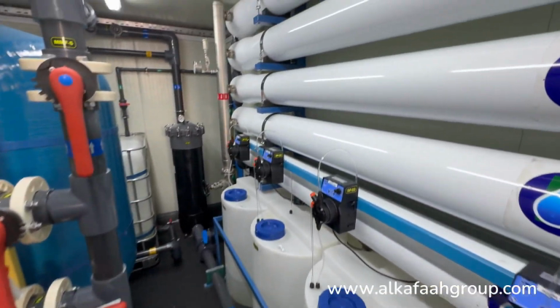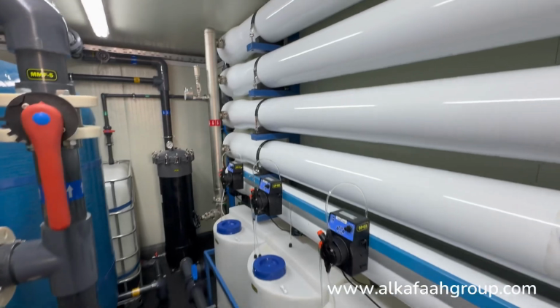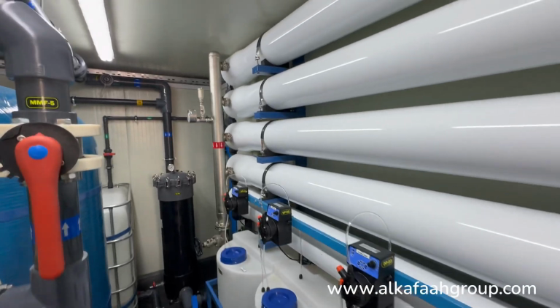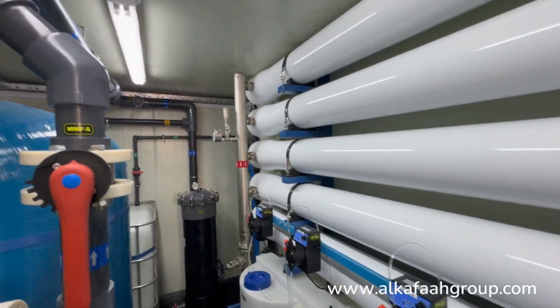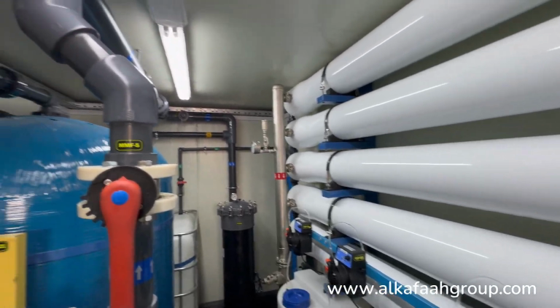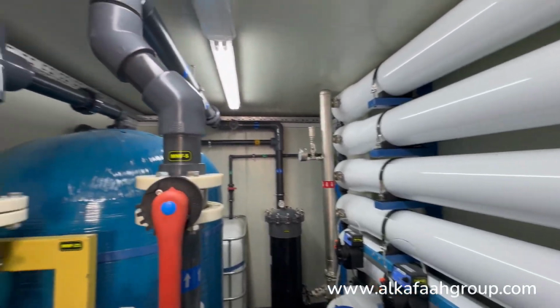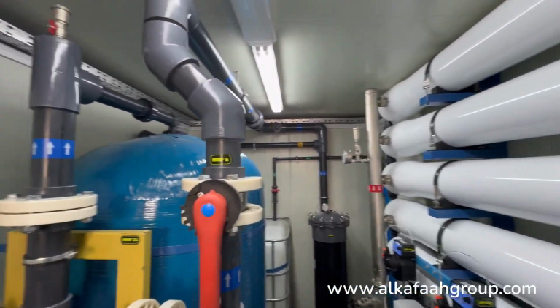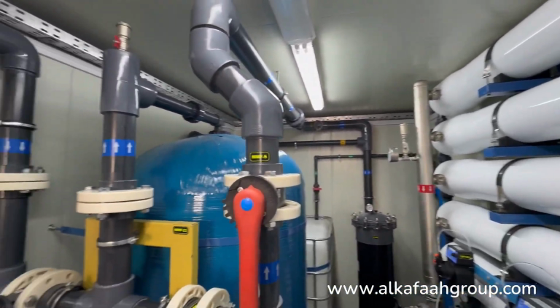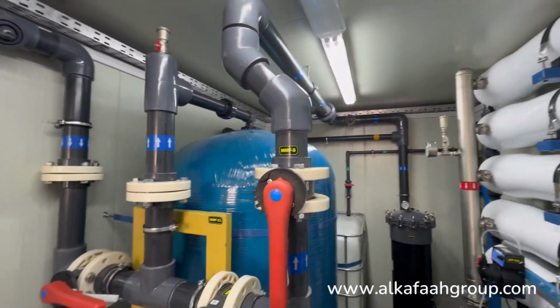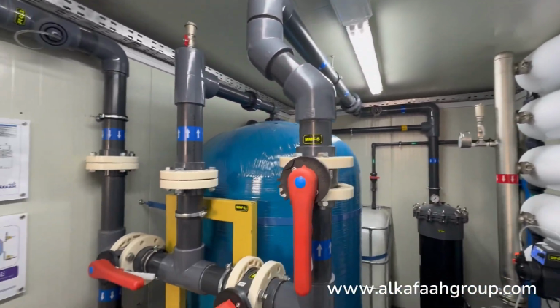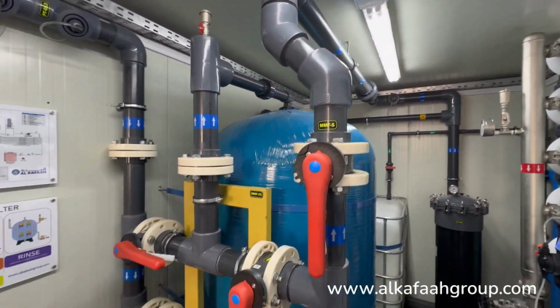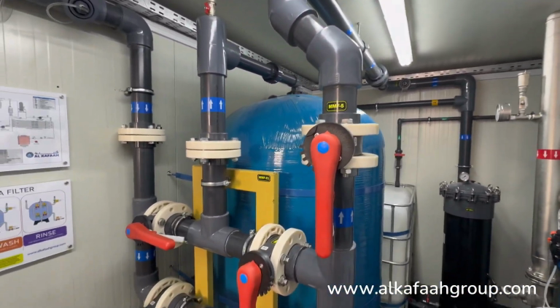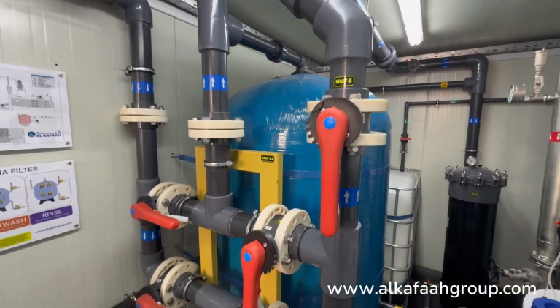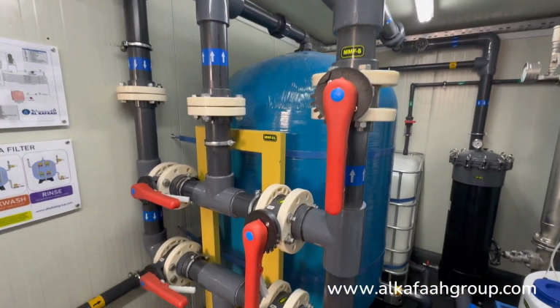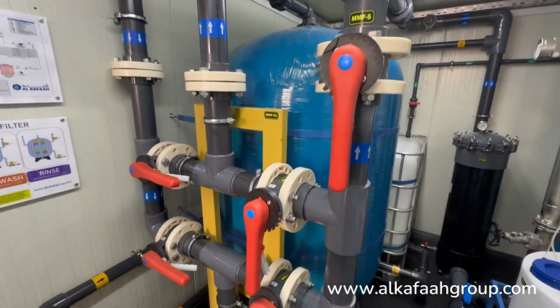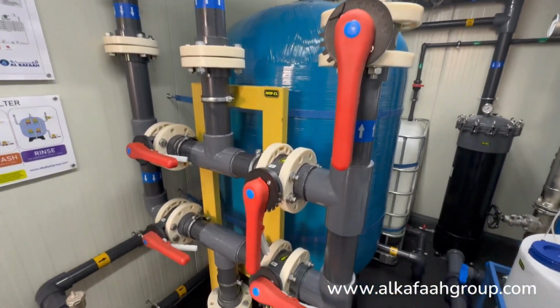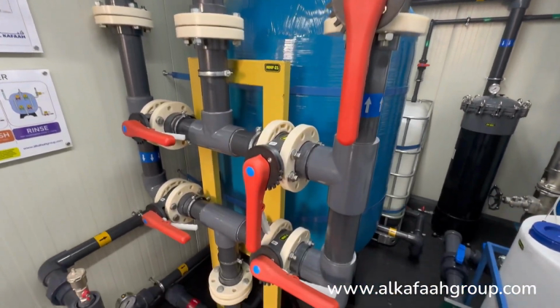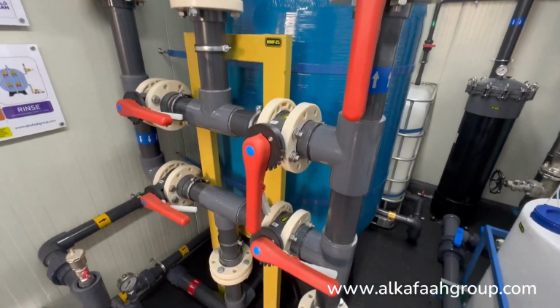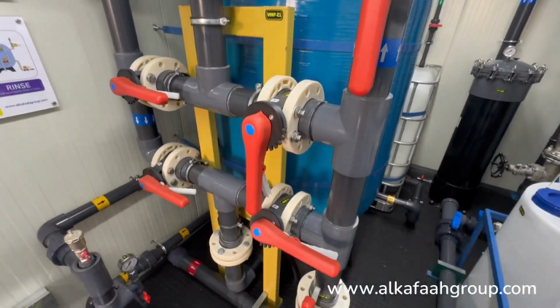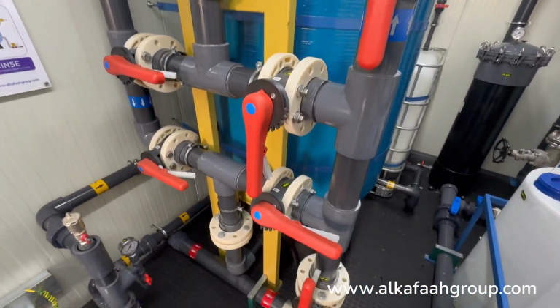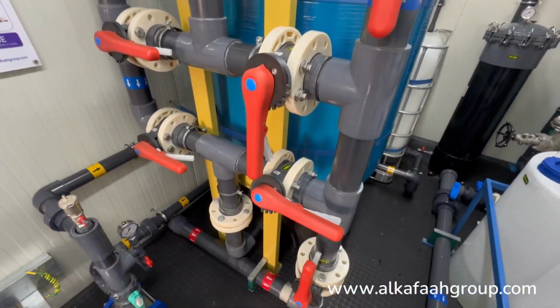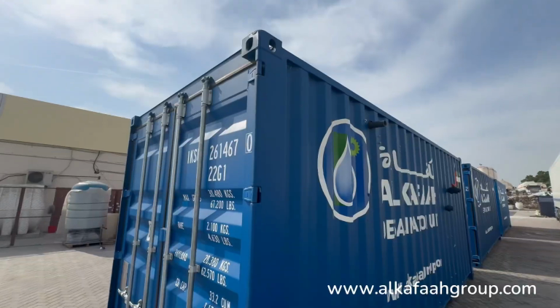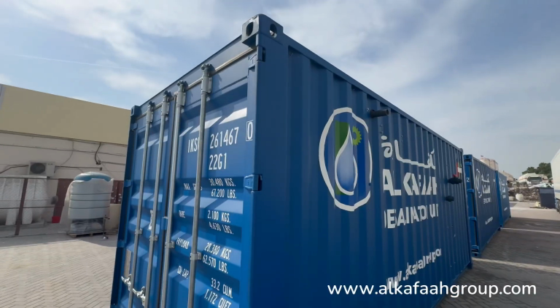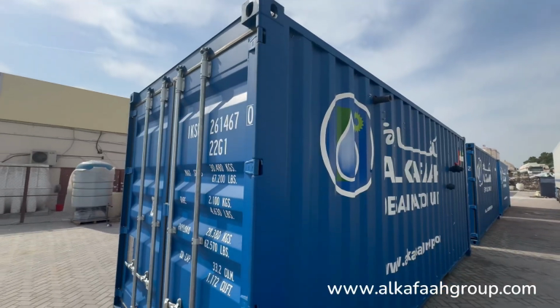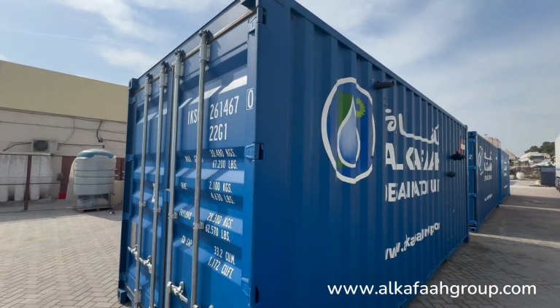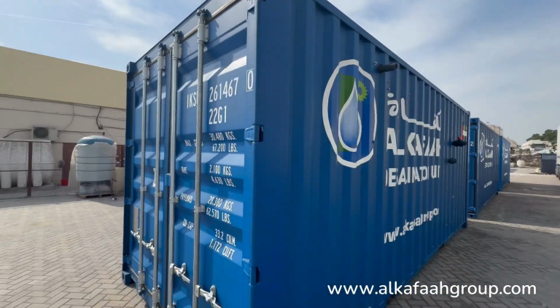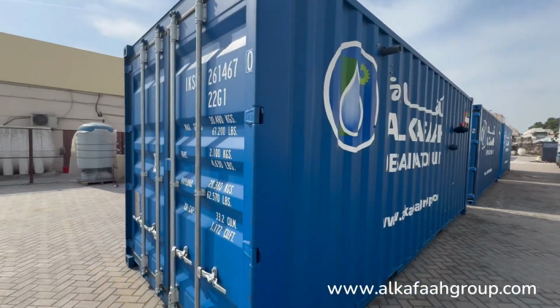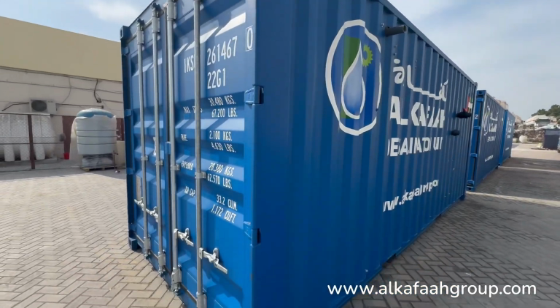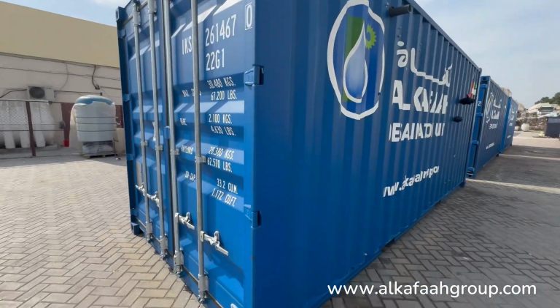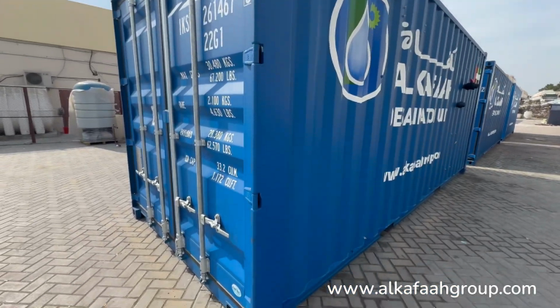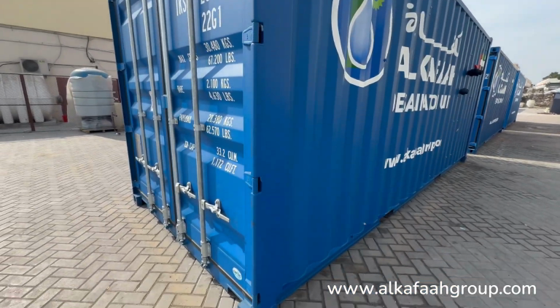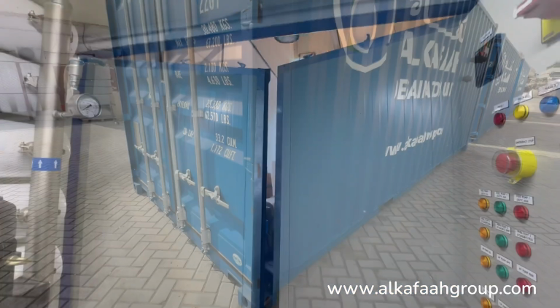All components and segments of the unit are housed inside a fully insulated 20-foot container, which provides resistance against heat, fire, and sound.